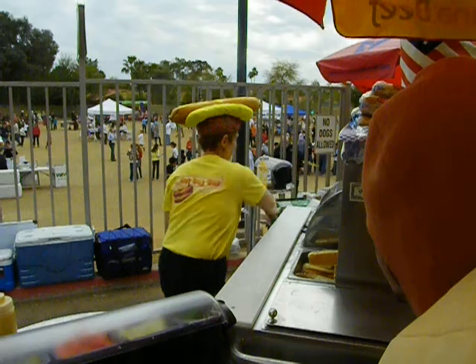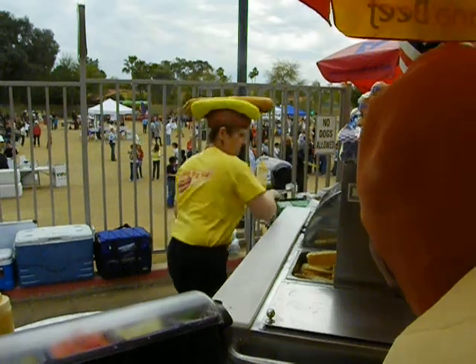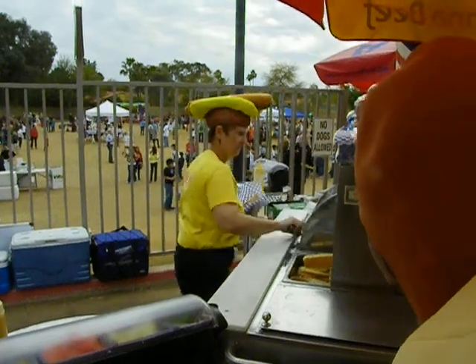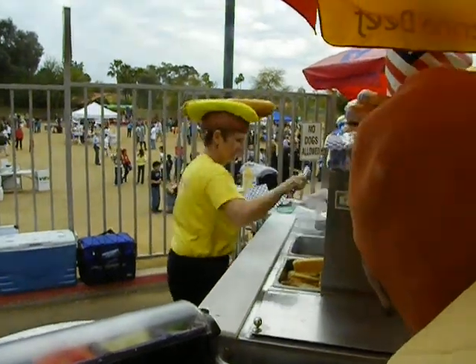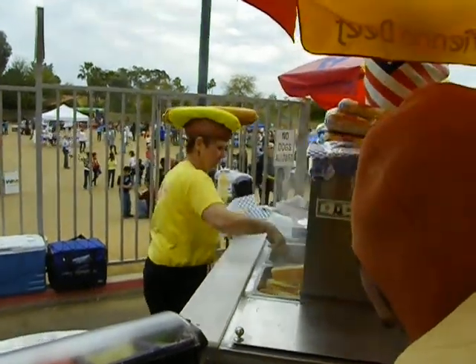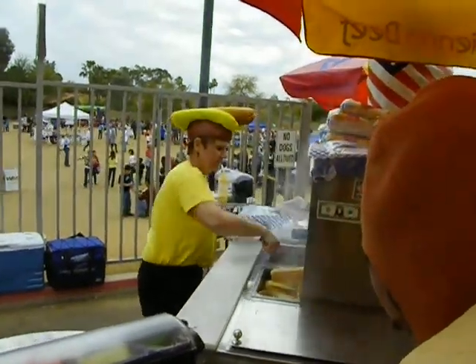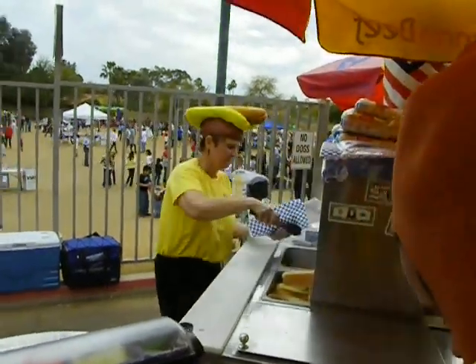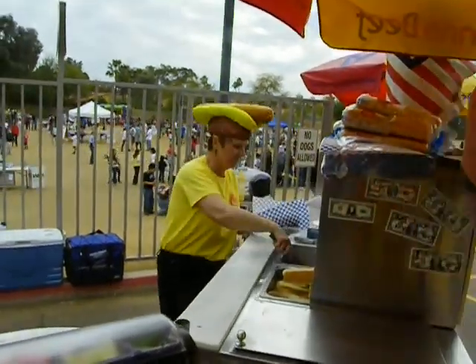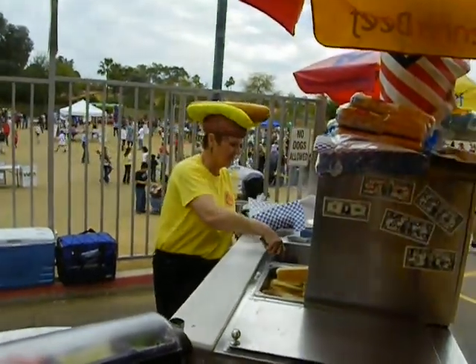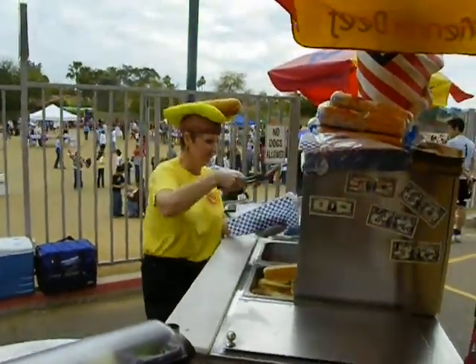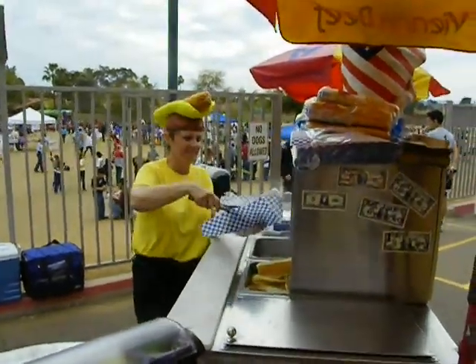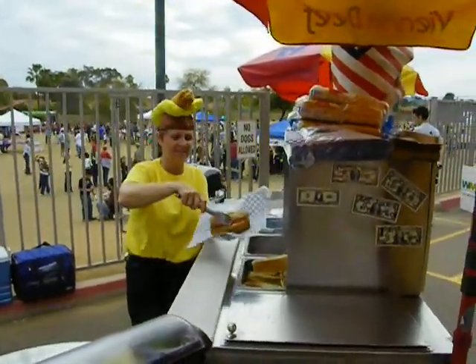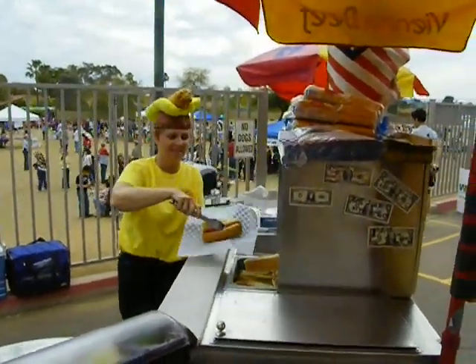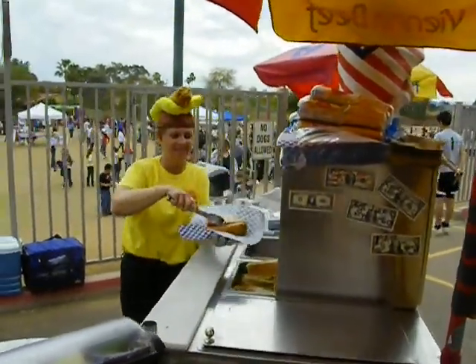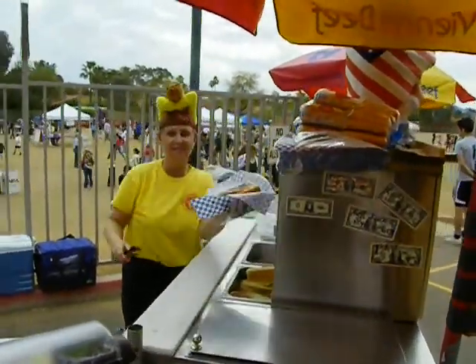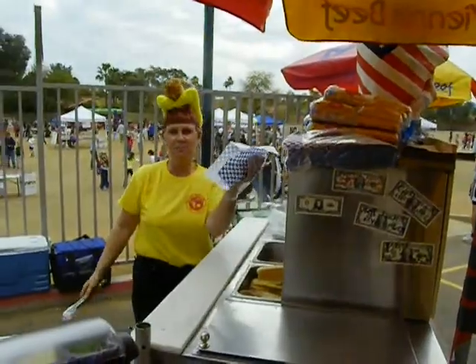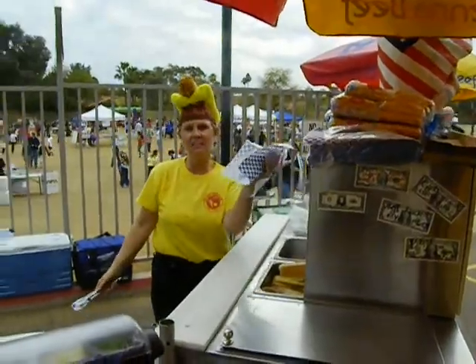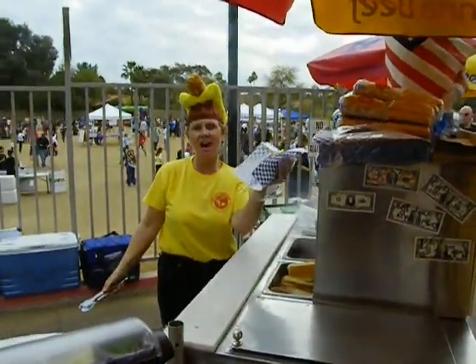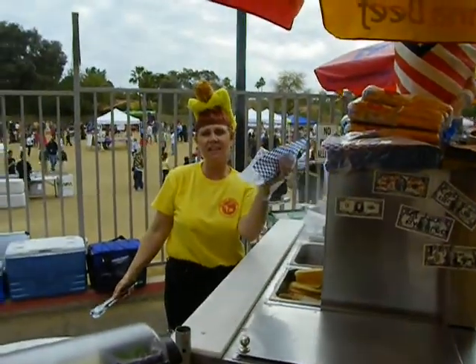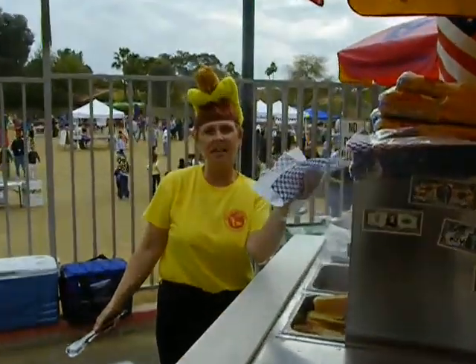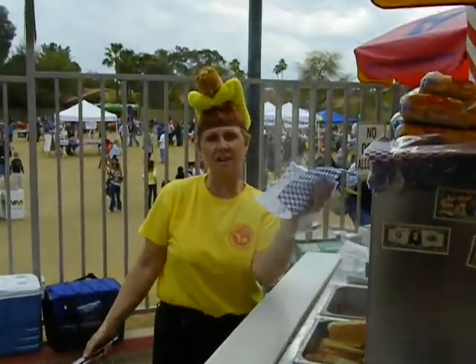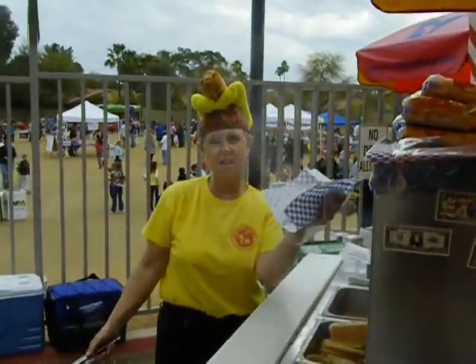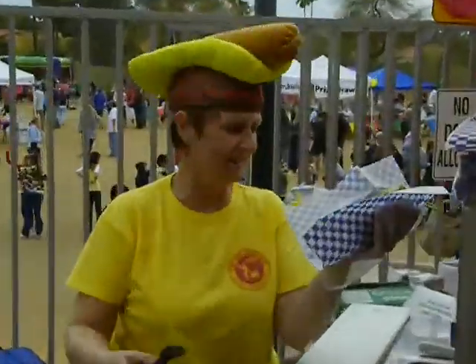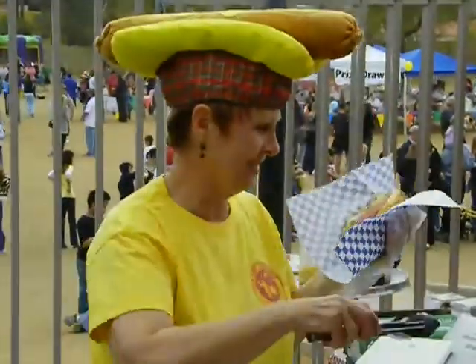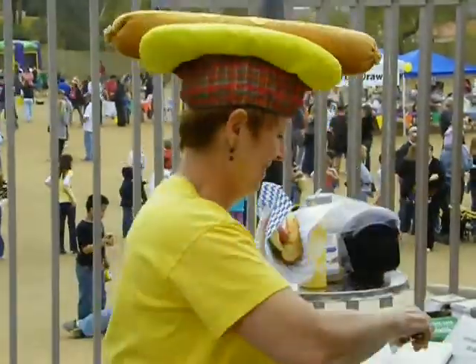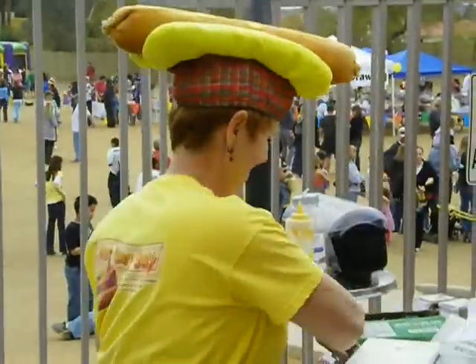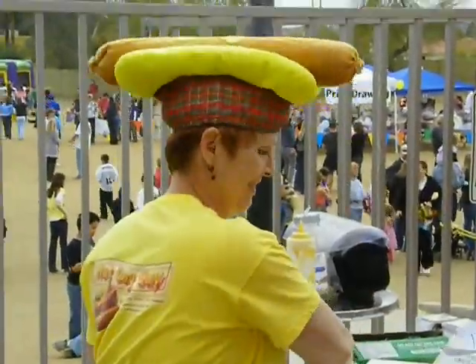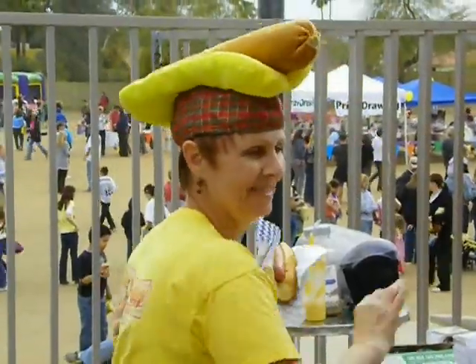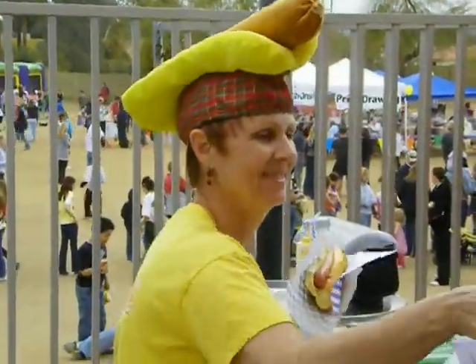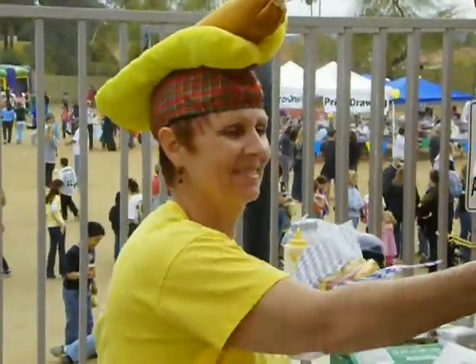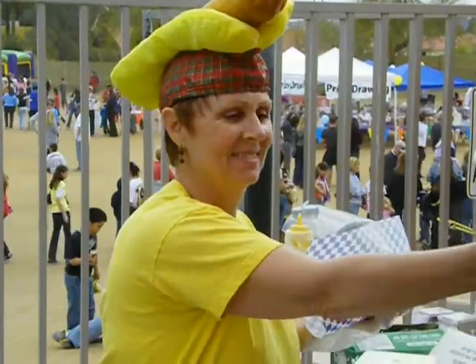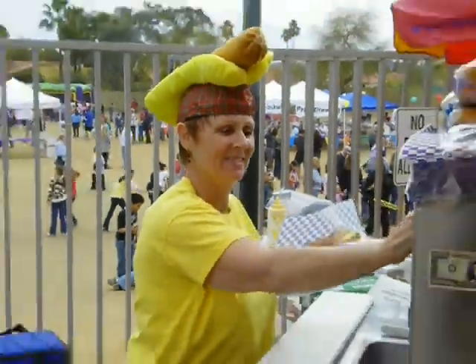Here's the hot dog lady at the hot dog cart, making her famous Chicago dog — this dog in King Creek. Wearing her famous hot dog hat.